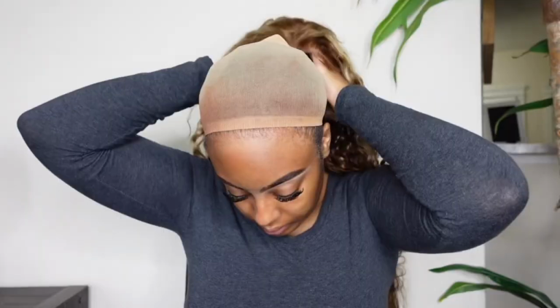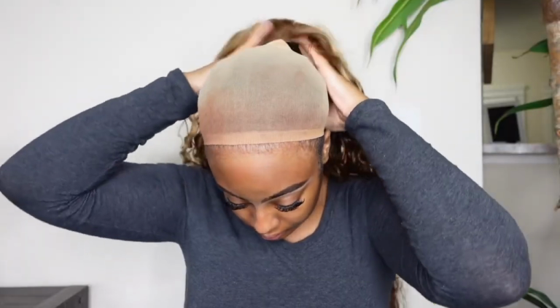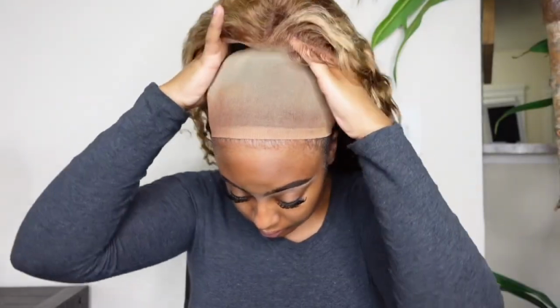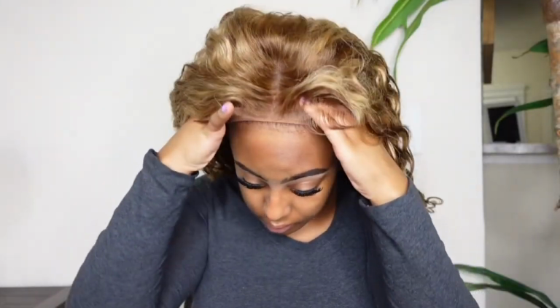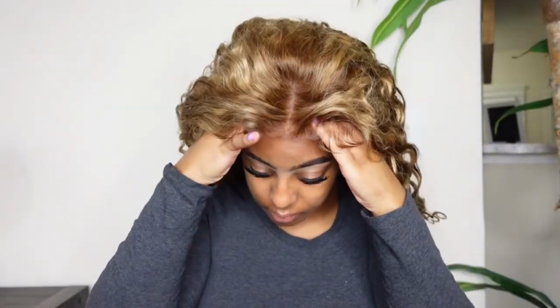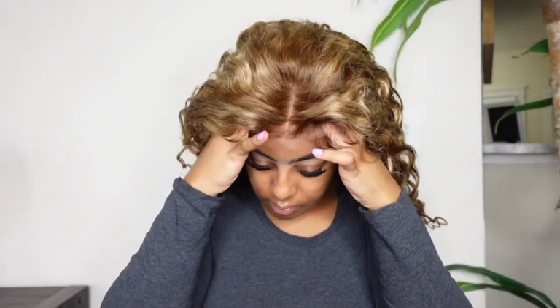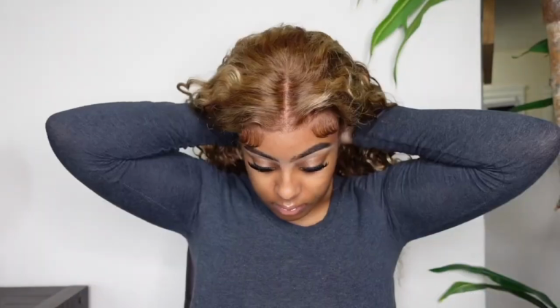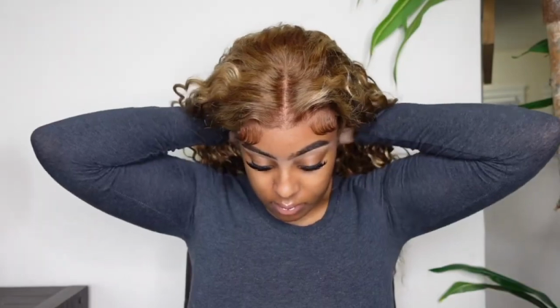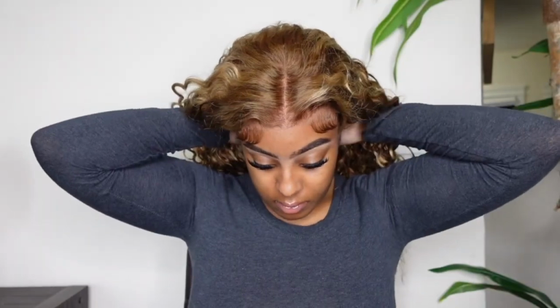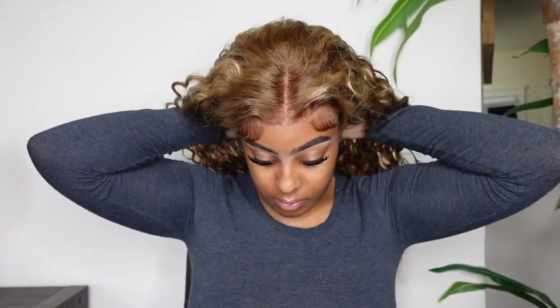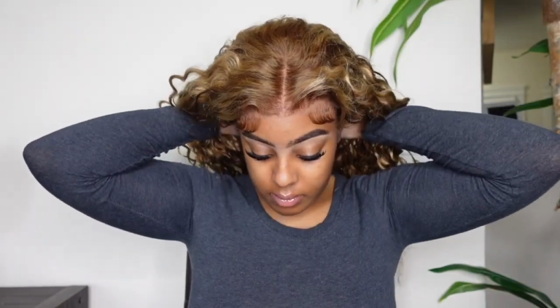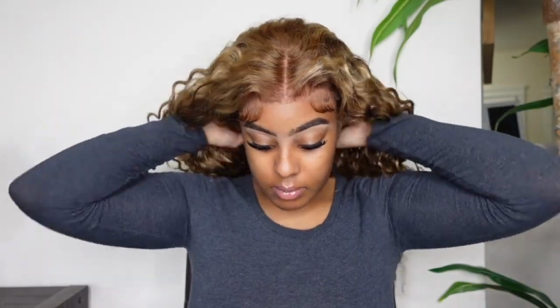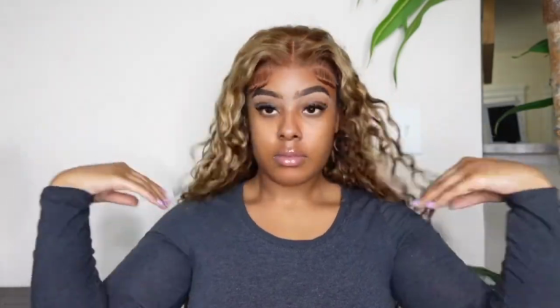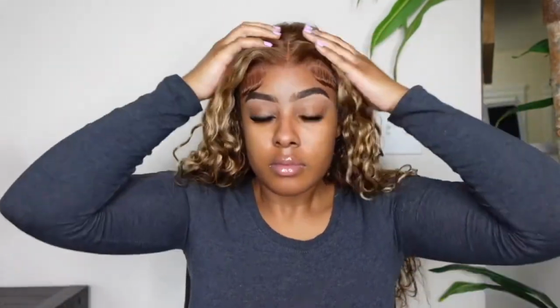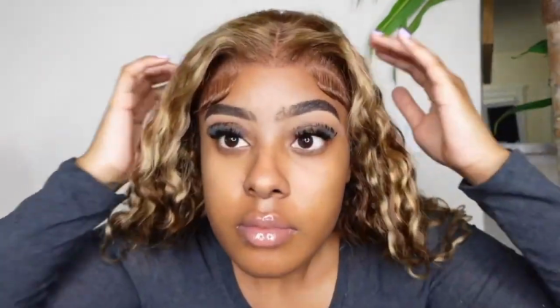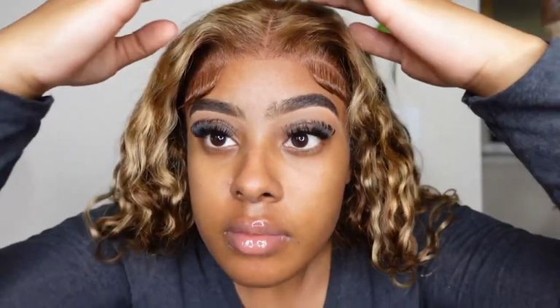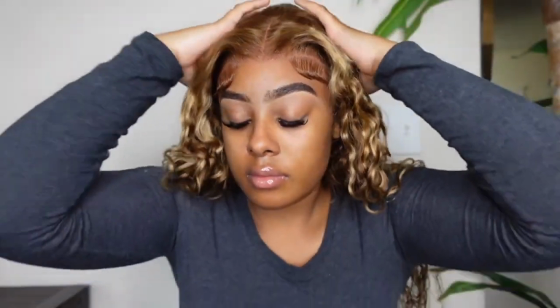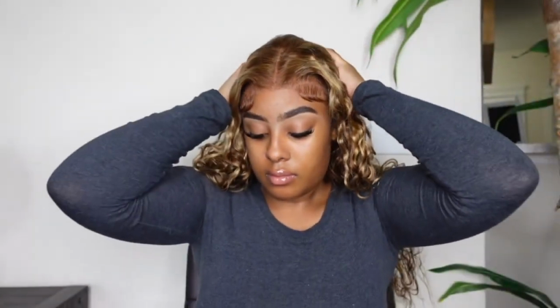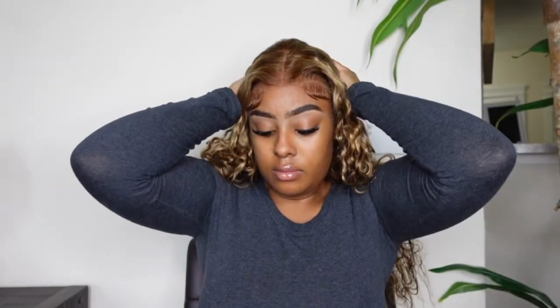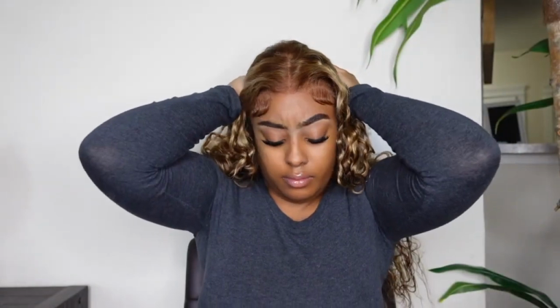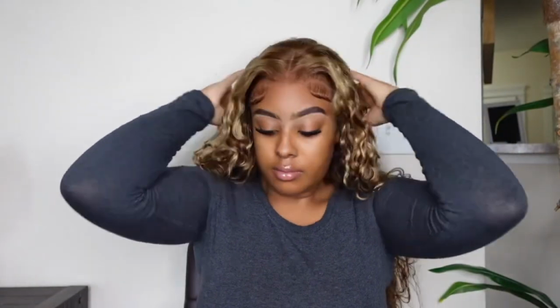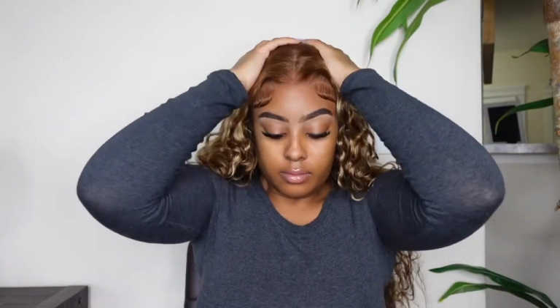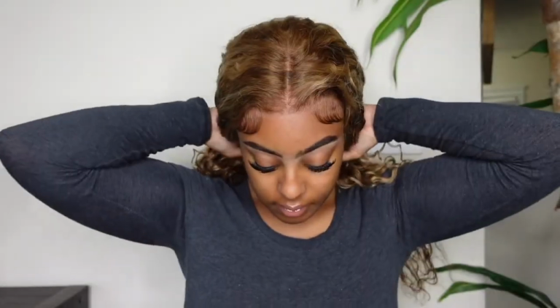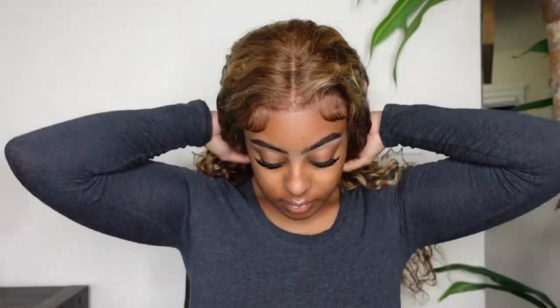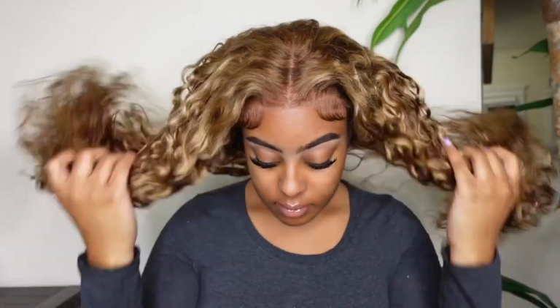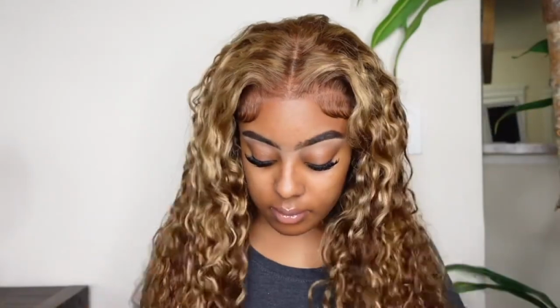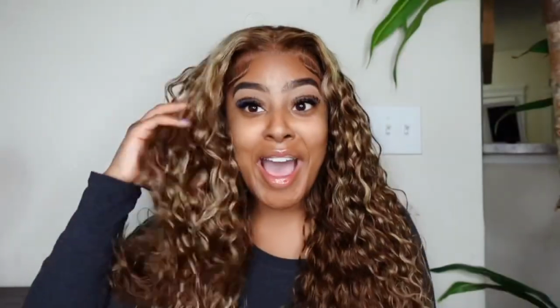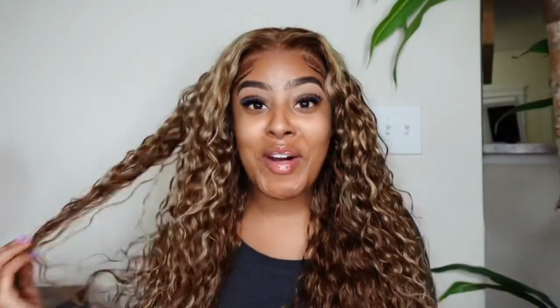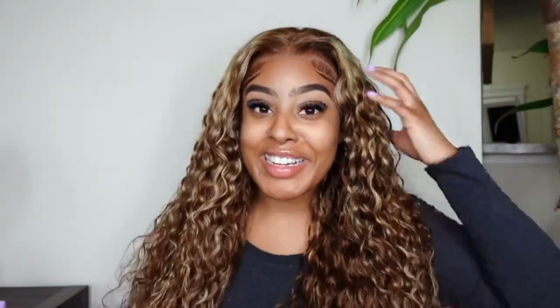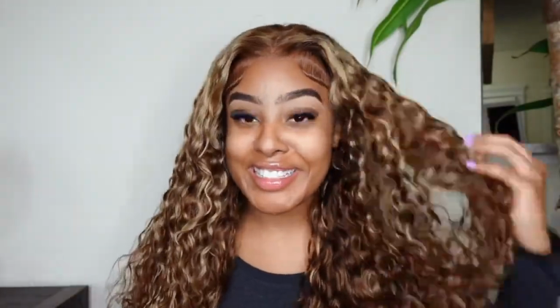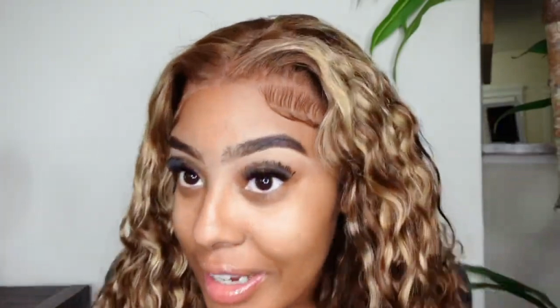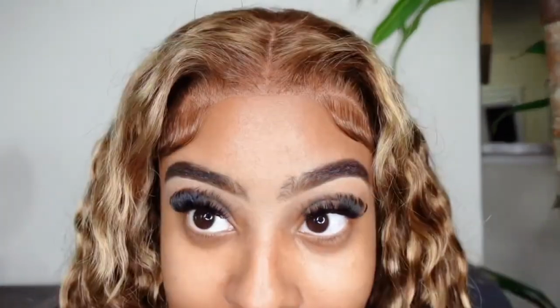Now we're going to pop this baby on. And when I tell y'all it blends — do y'all see that? It literally looked like I was ready to go. I really didn't have to do too much, and I was so shocked. I couldn't believe it really, really blended with my skin like that.